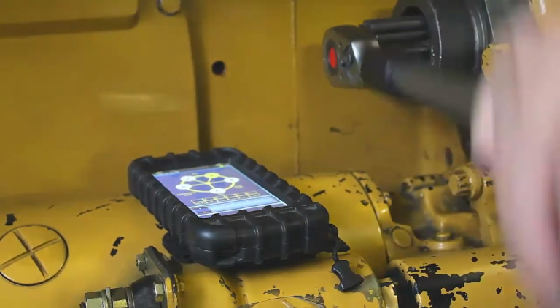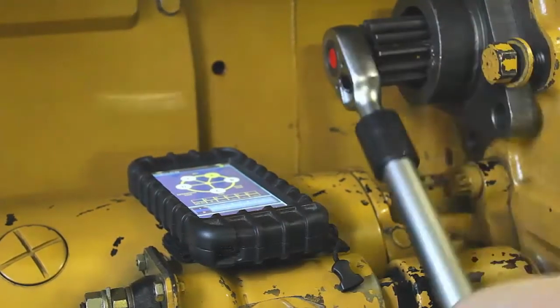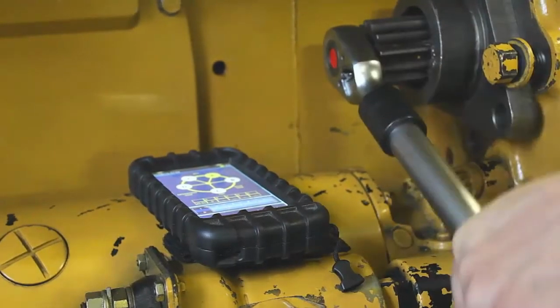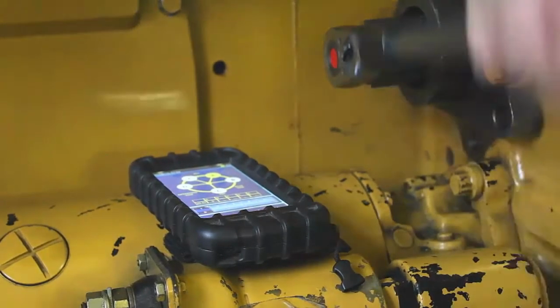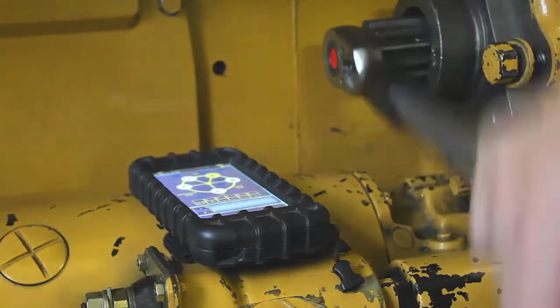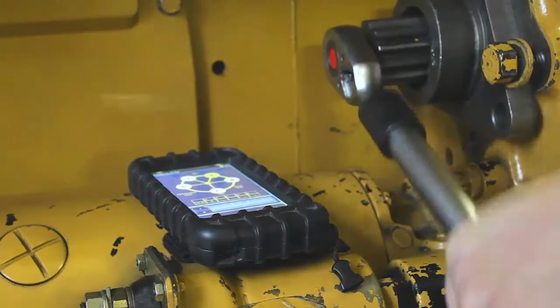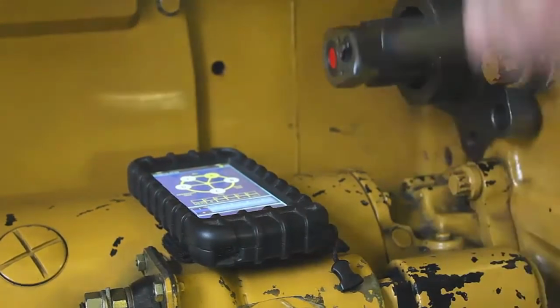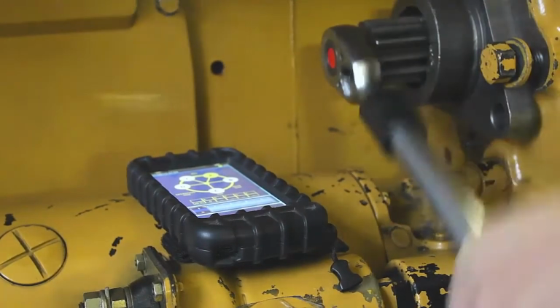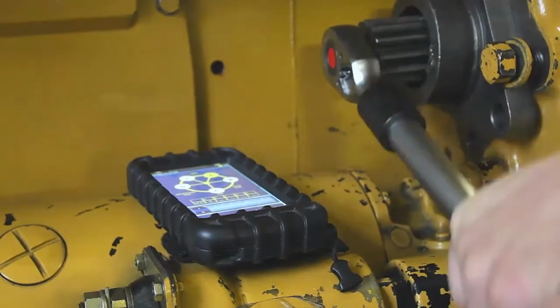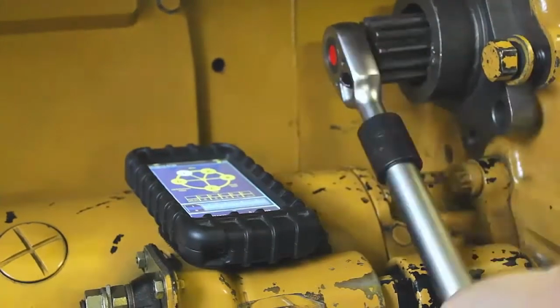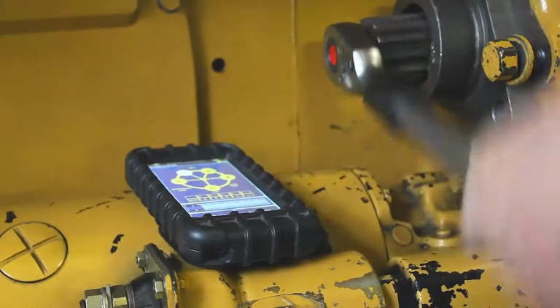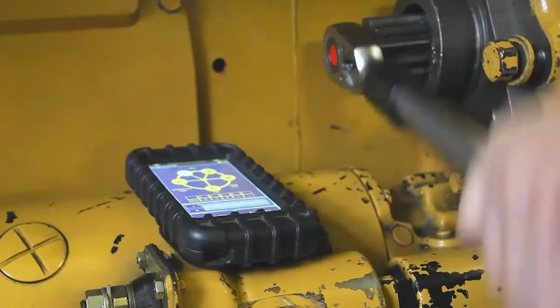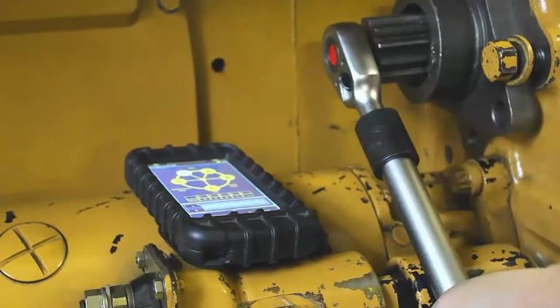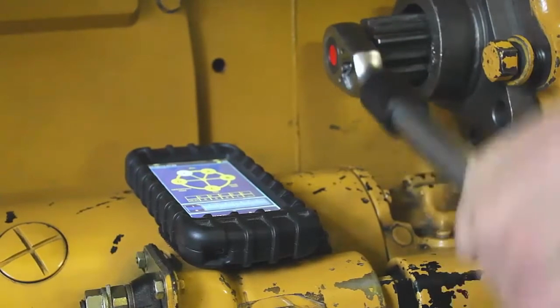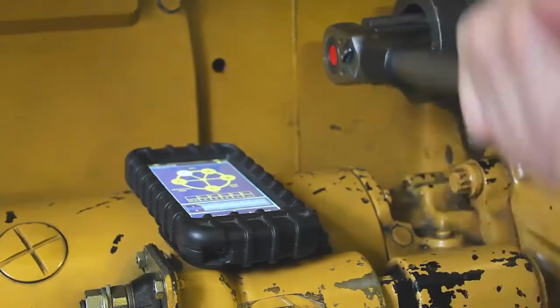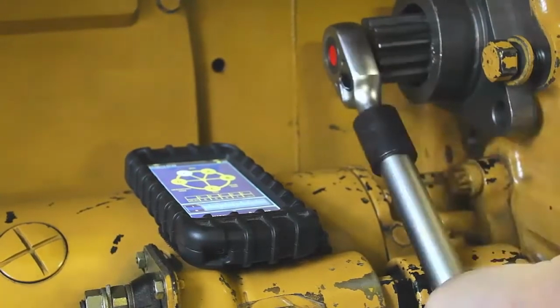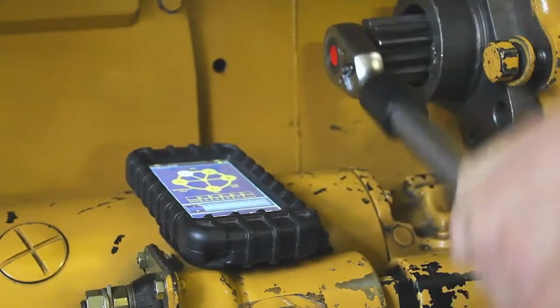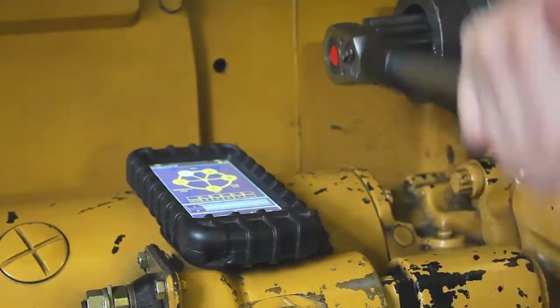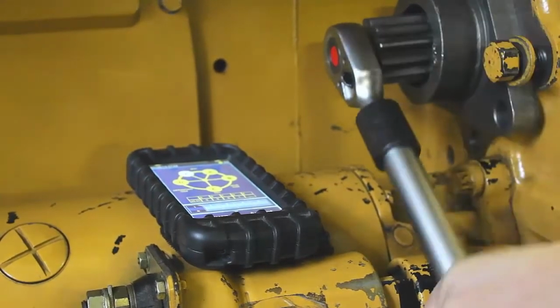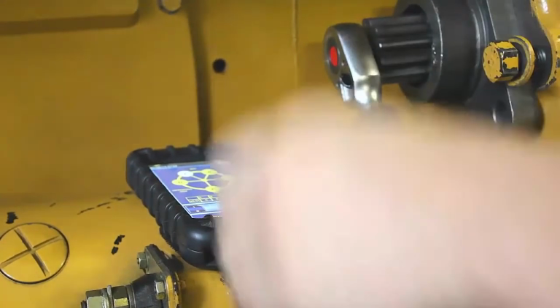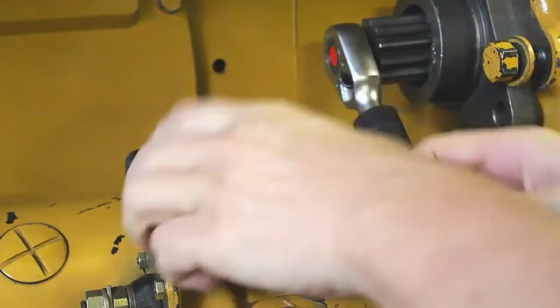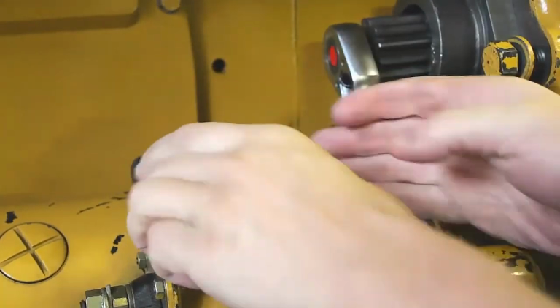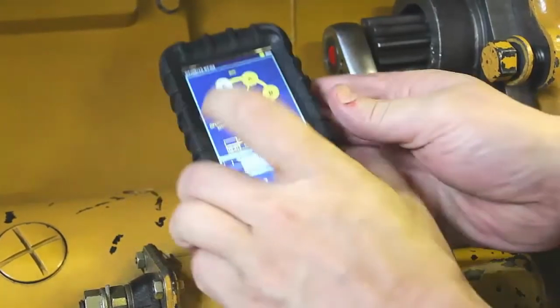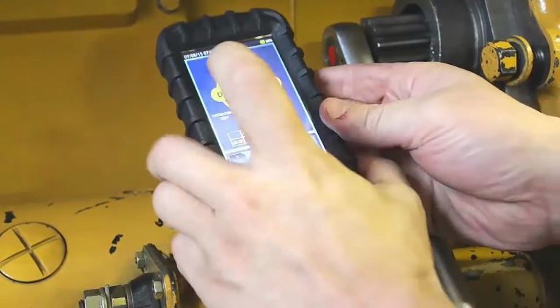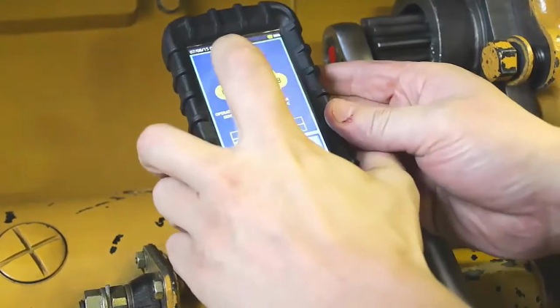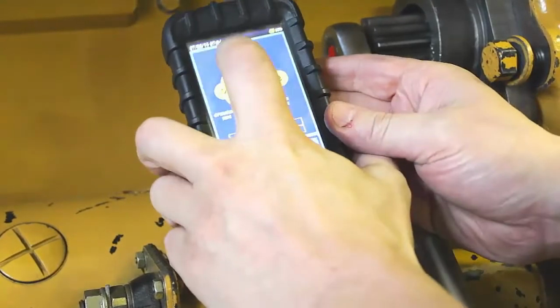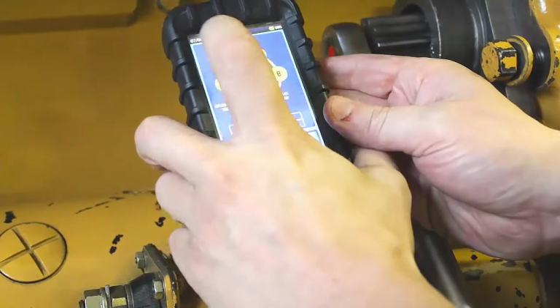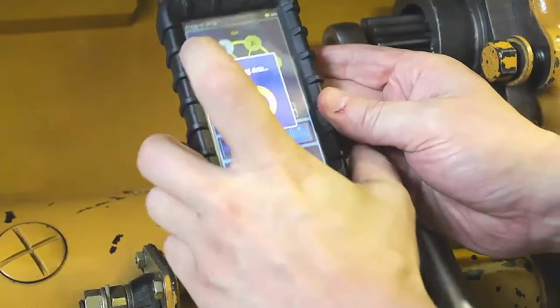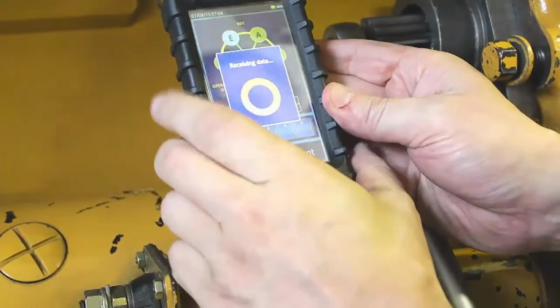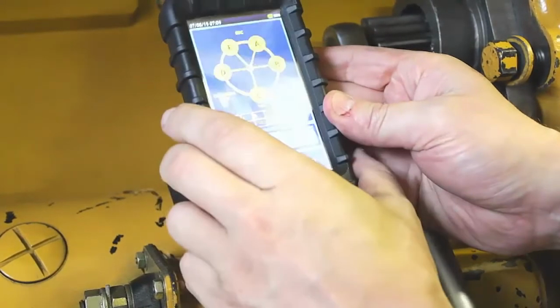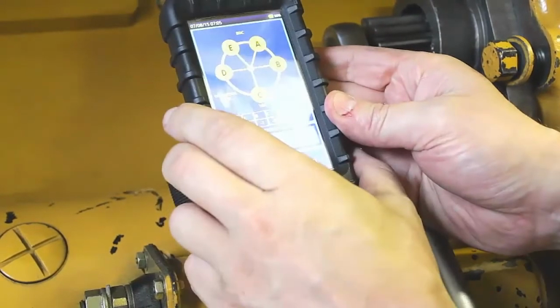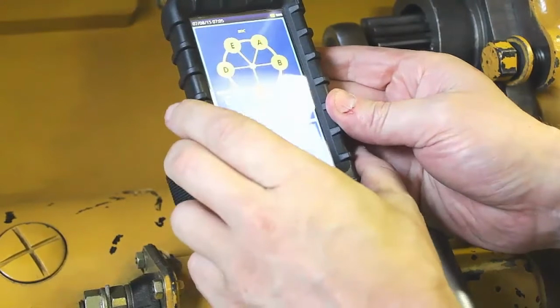The device comes with four components: the deflection sensor, extensions, mini computer, and PC software.